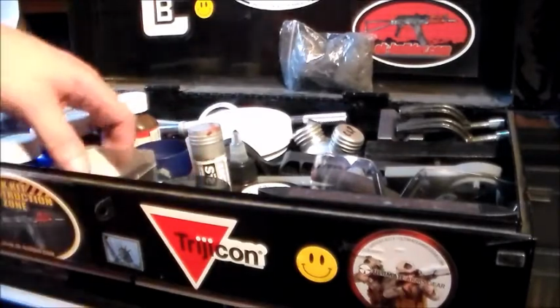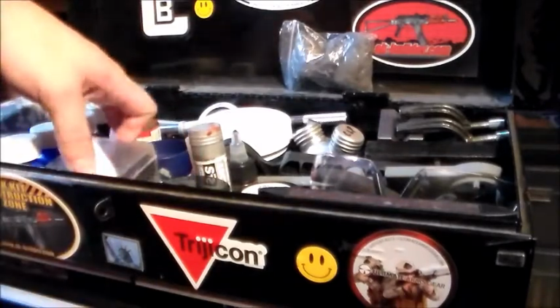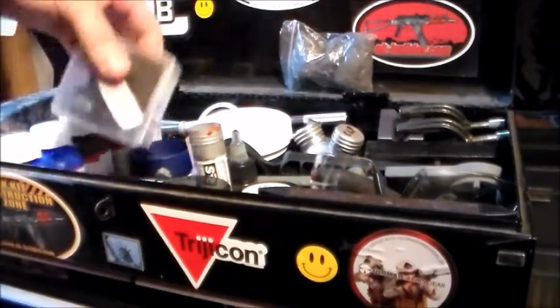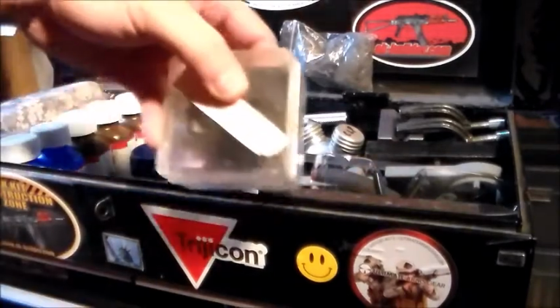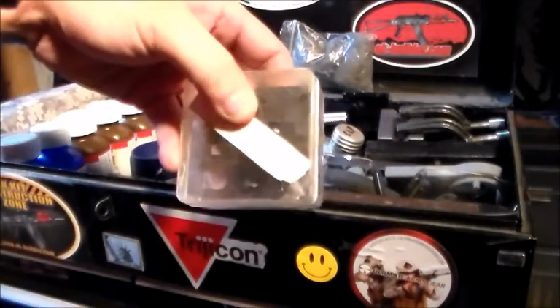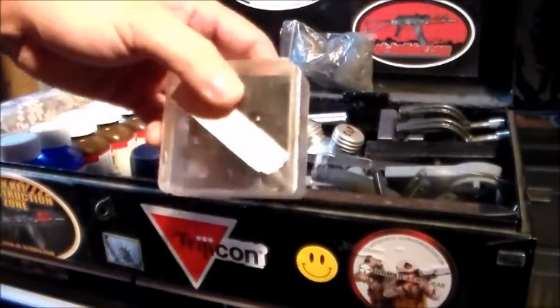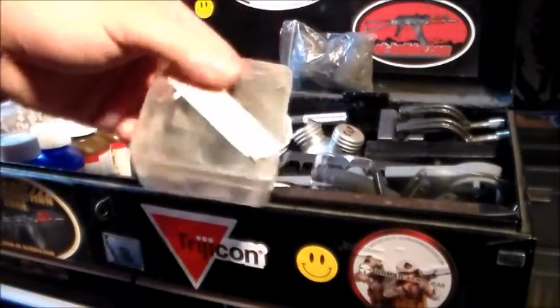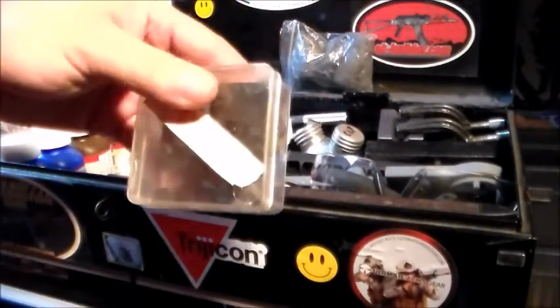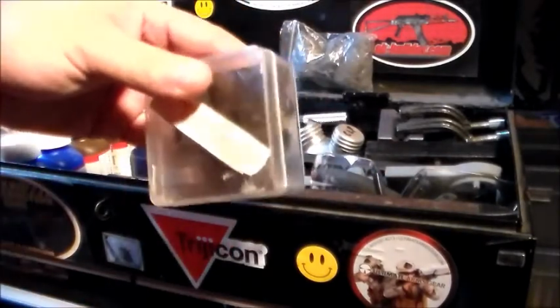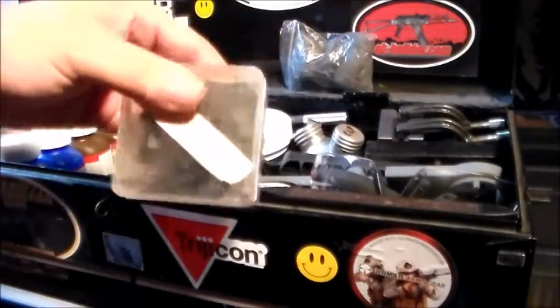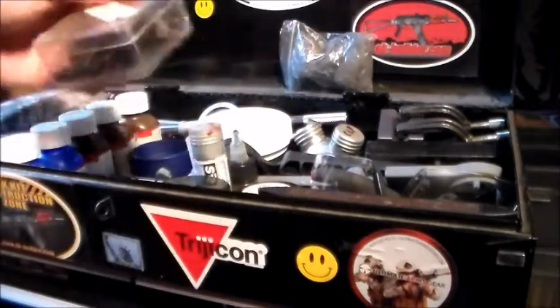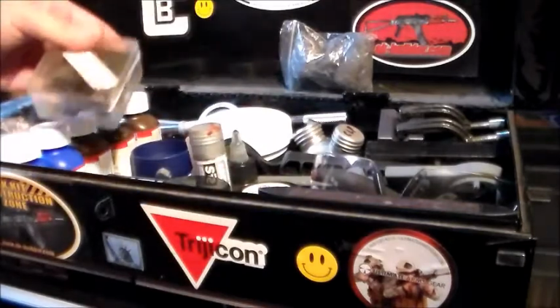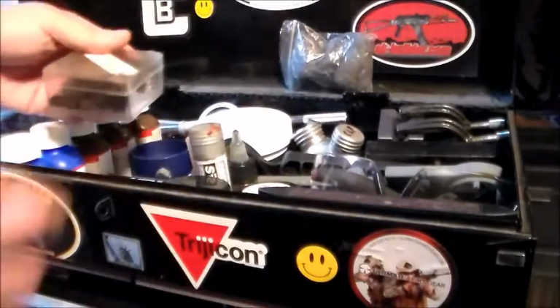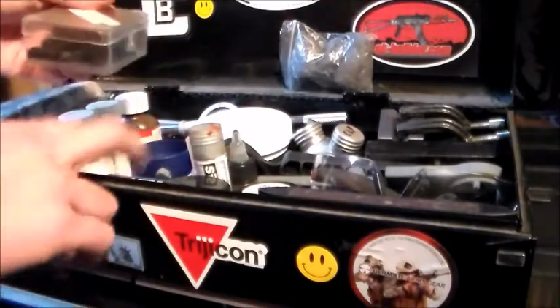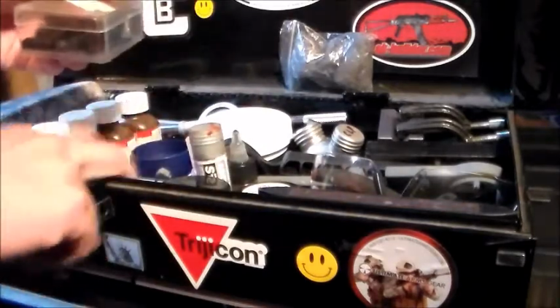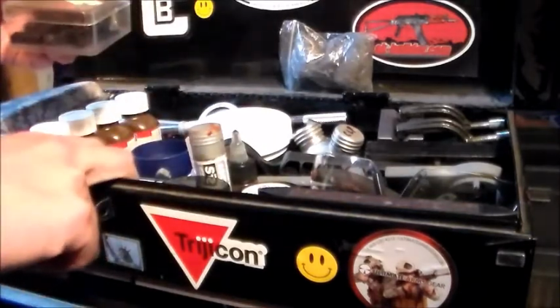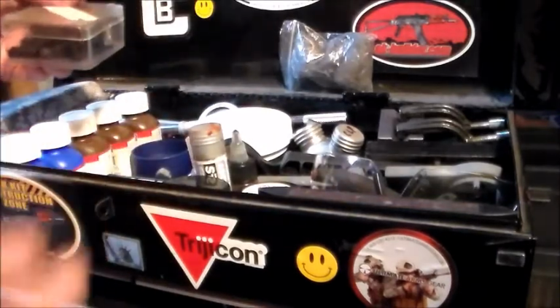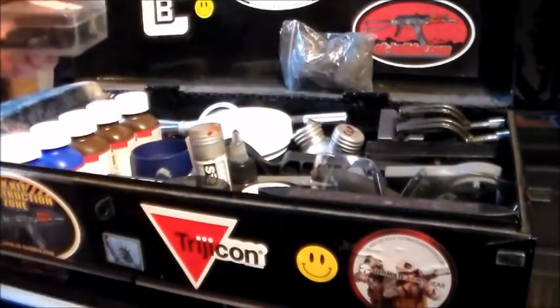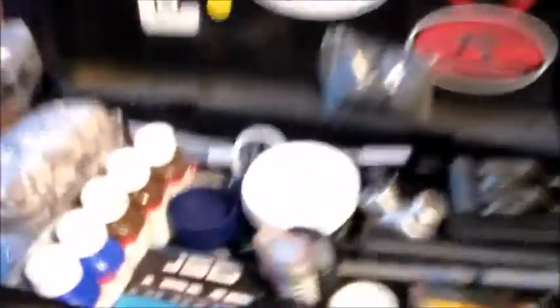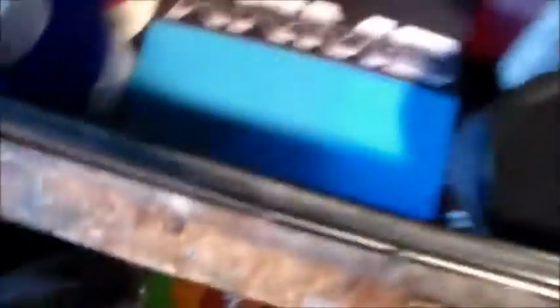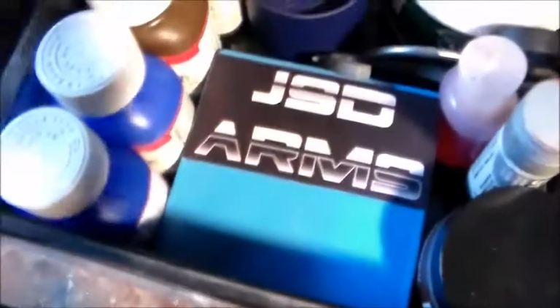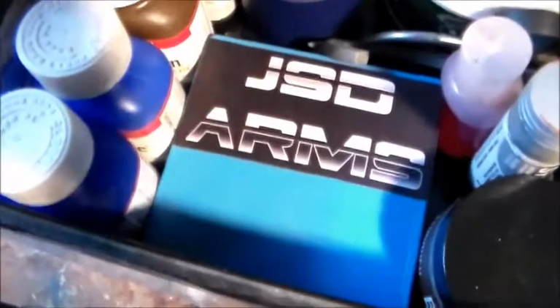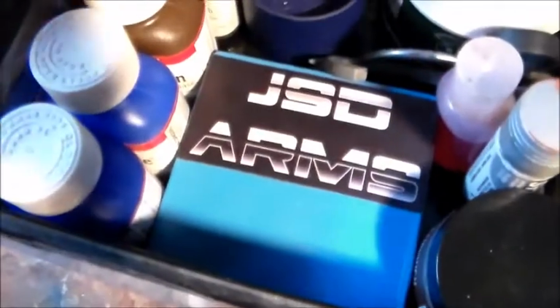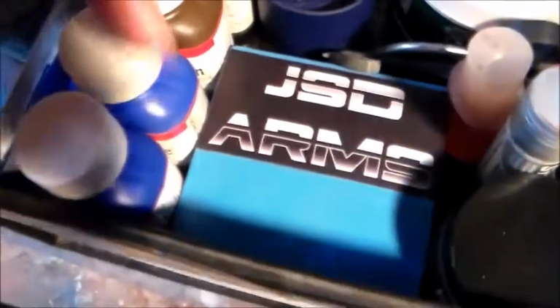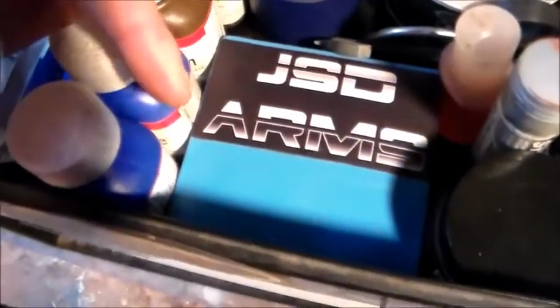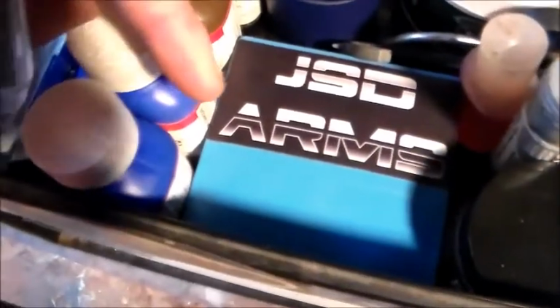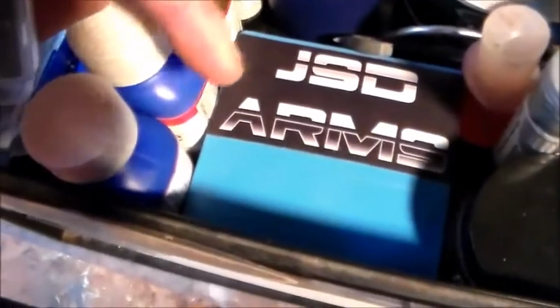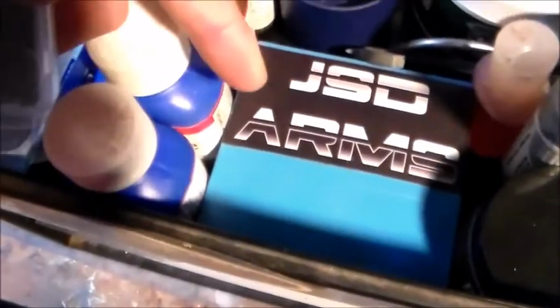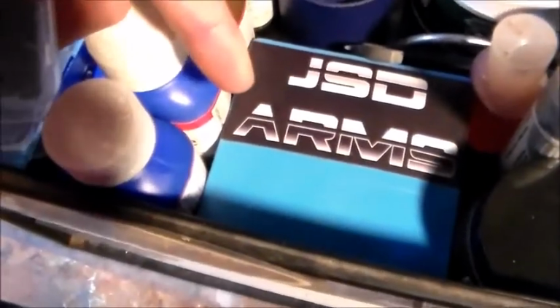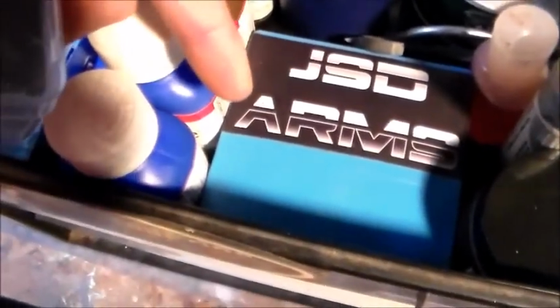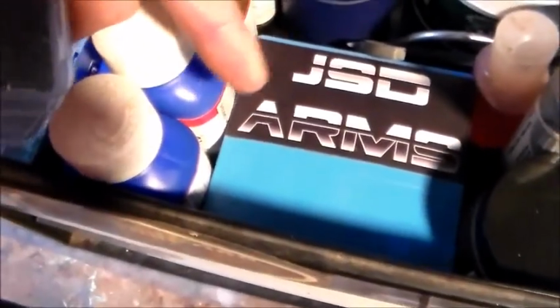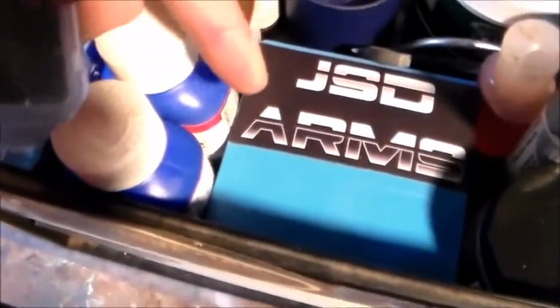These are all the little mini AK tools — the small AK tool parts that I have for building AKs. Underneath is another case that holds all my dies, so that way I can thread the barrel.